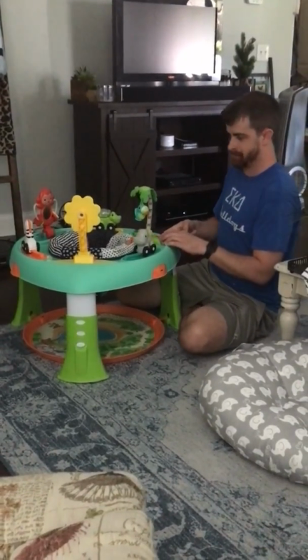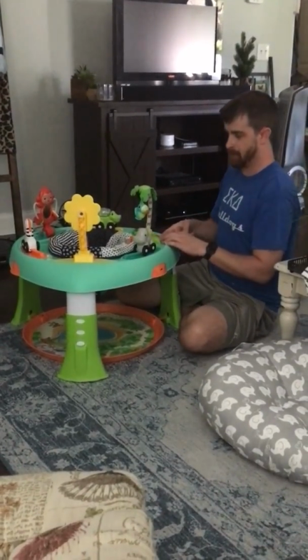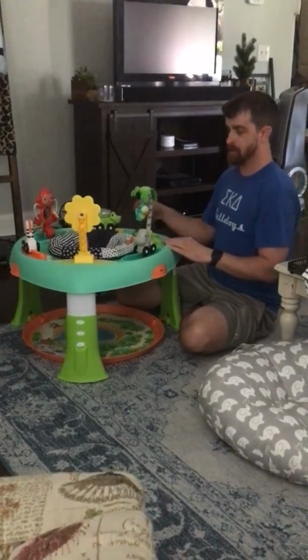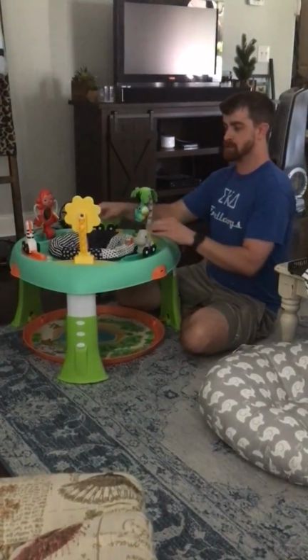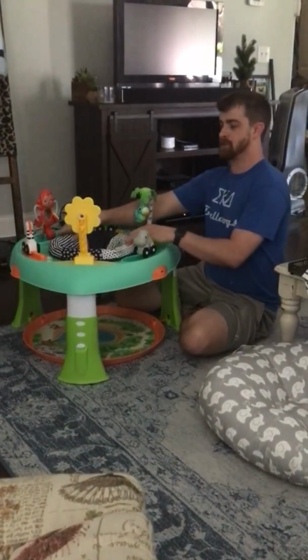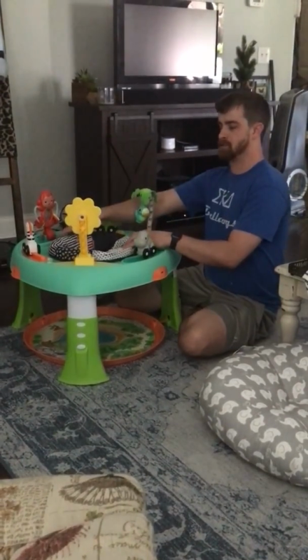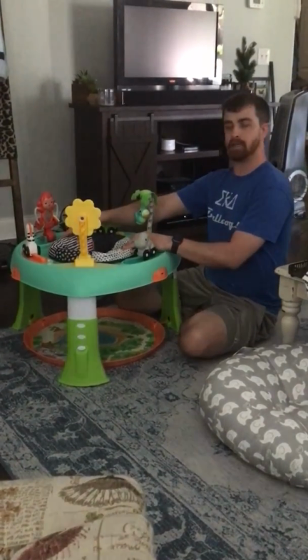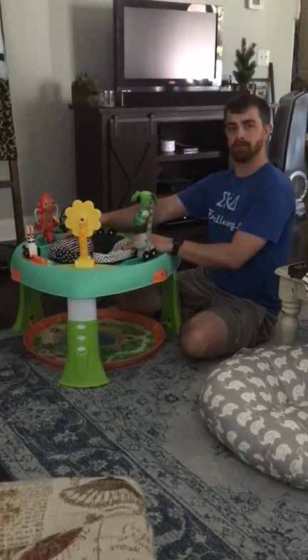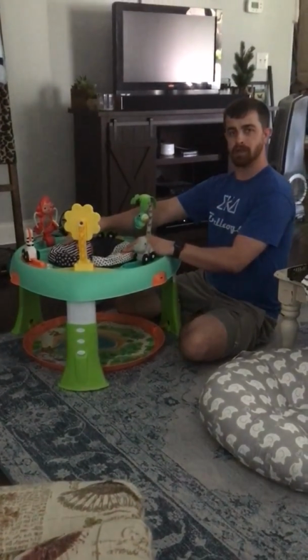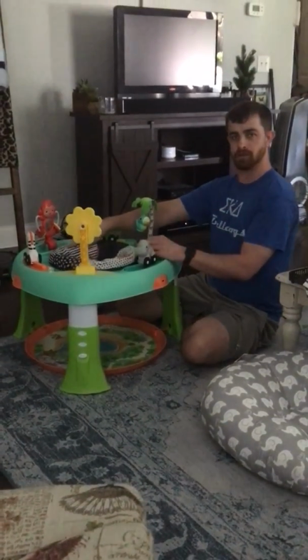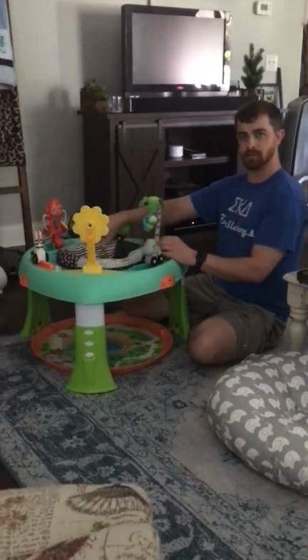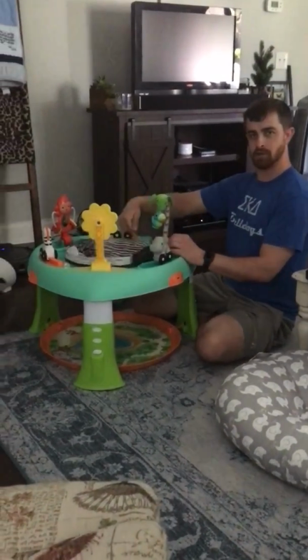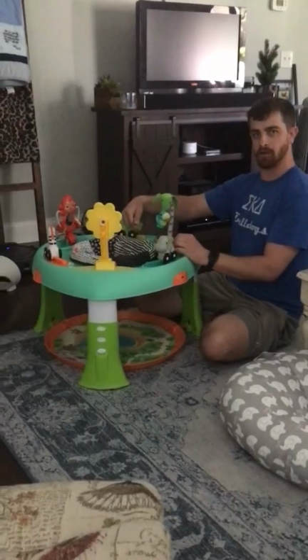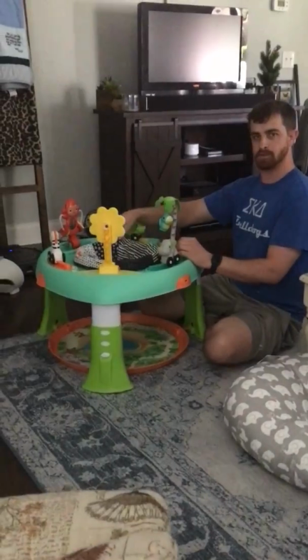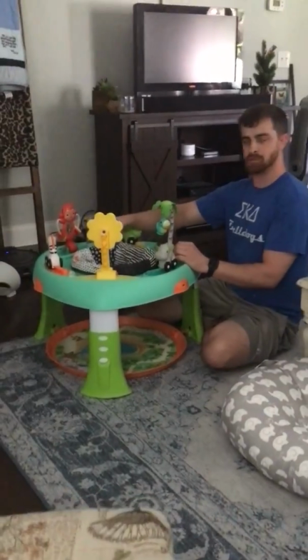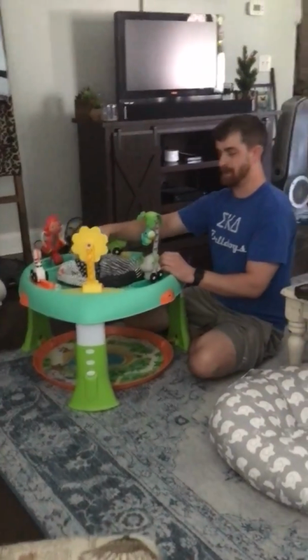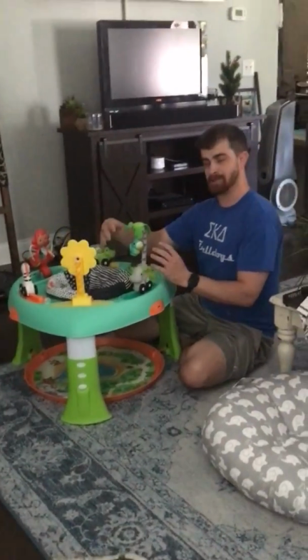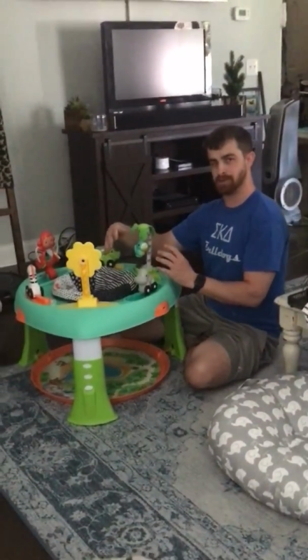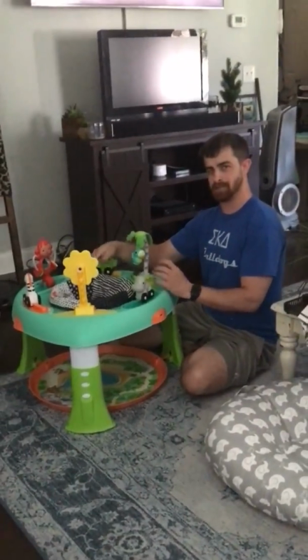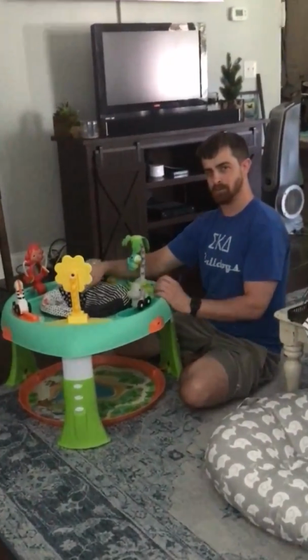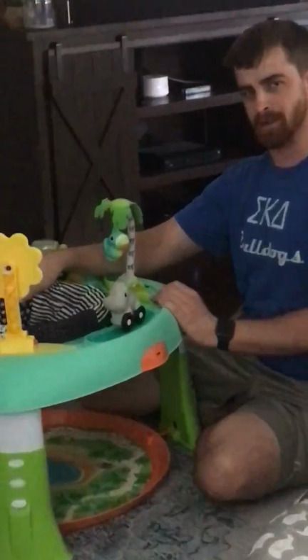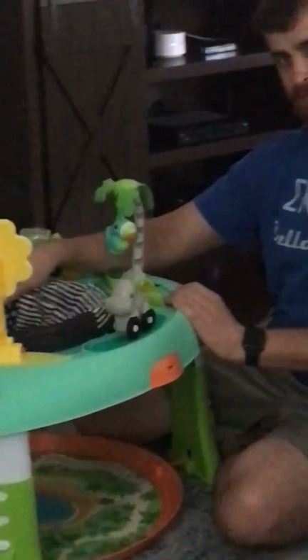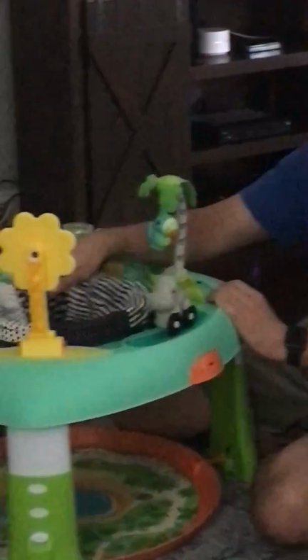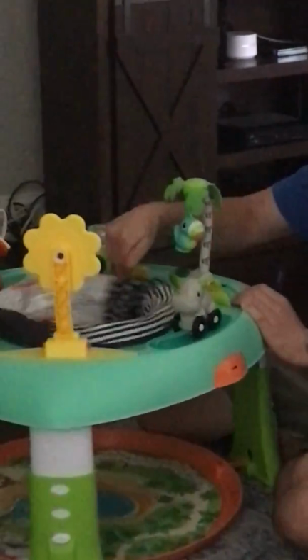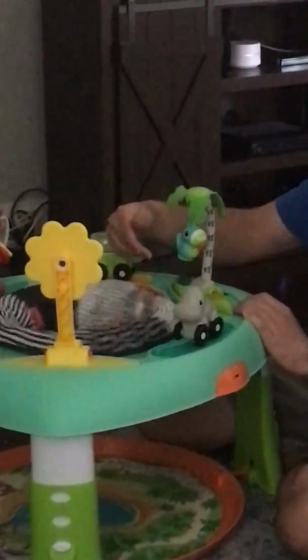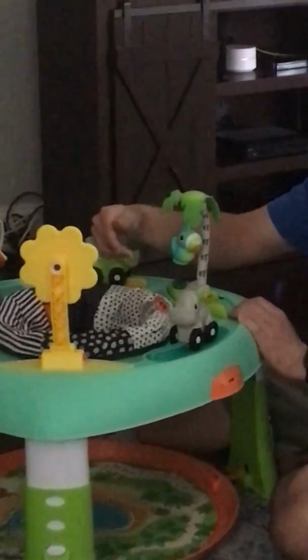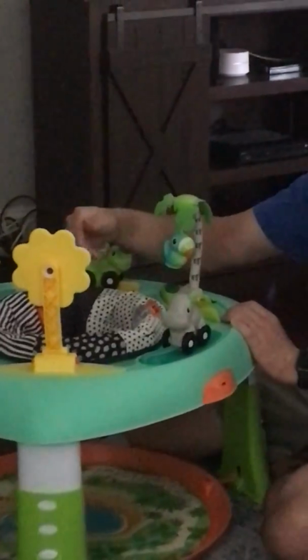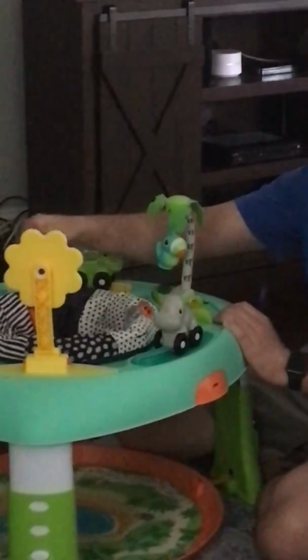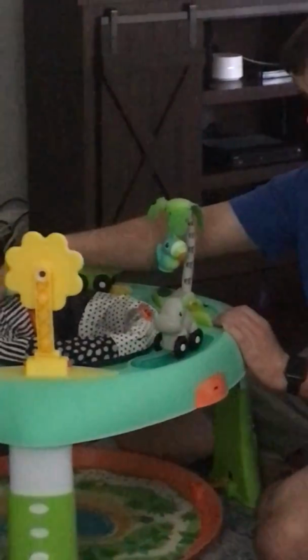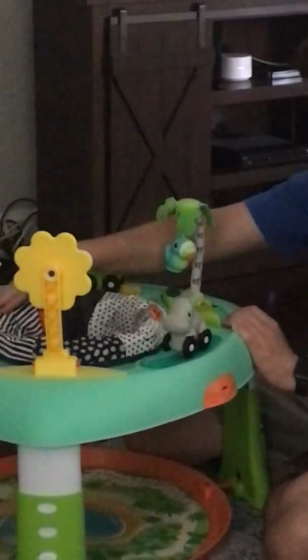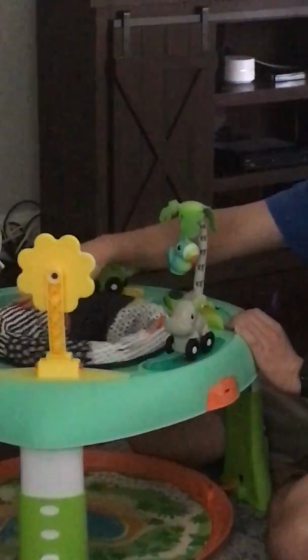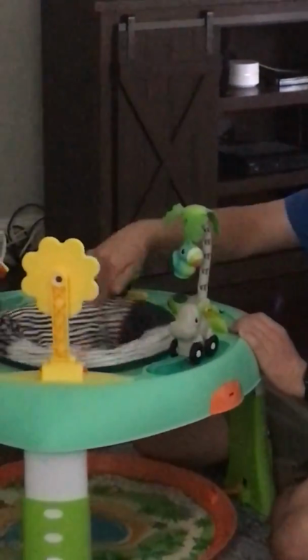This little inner seat here — if you didn't notice — spins around. I've been spinning the table, but the baby can spin around in the chair right there.